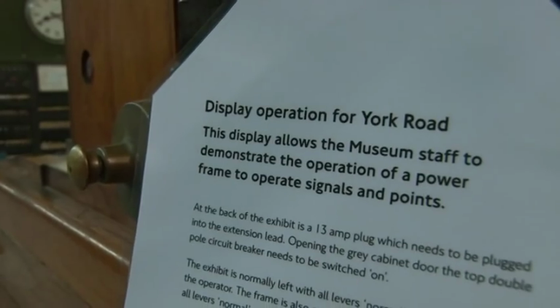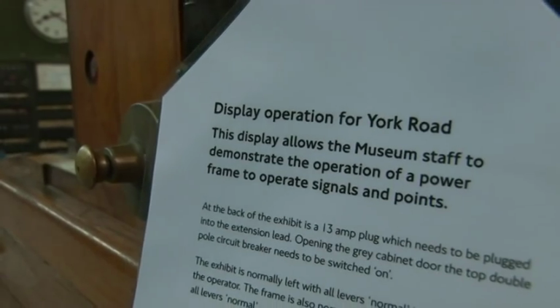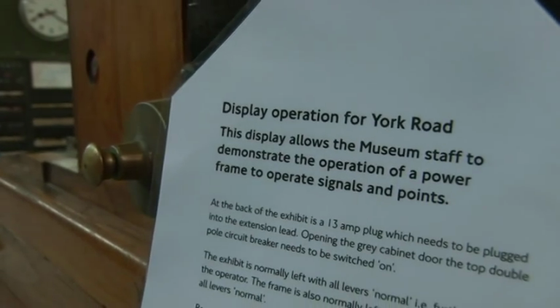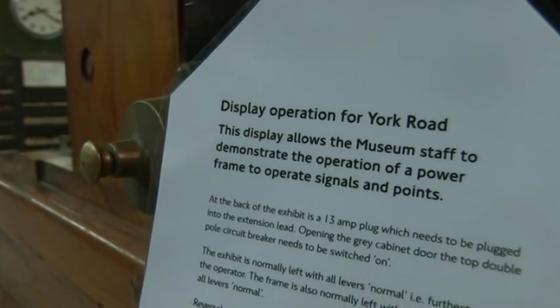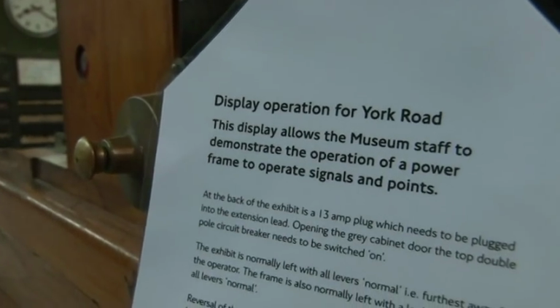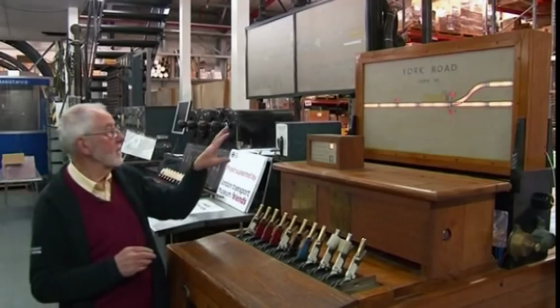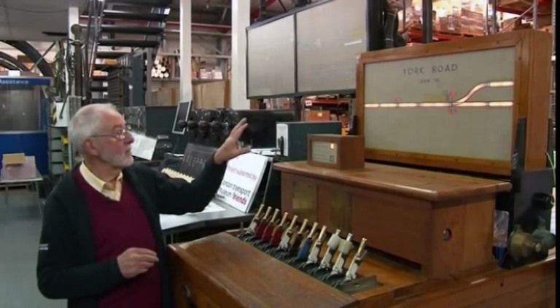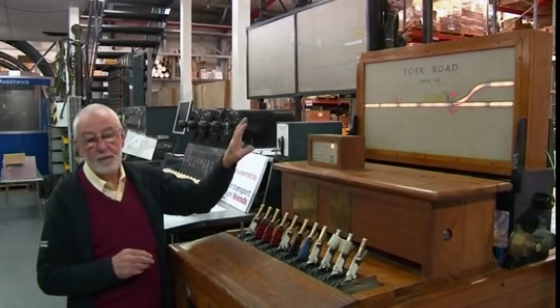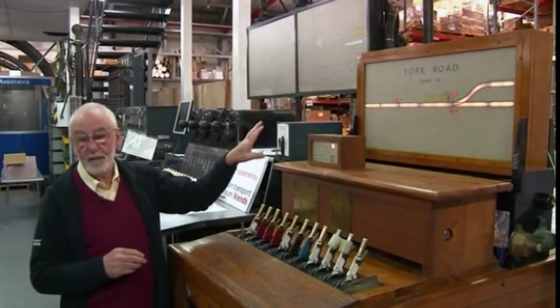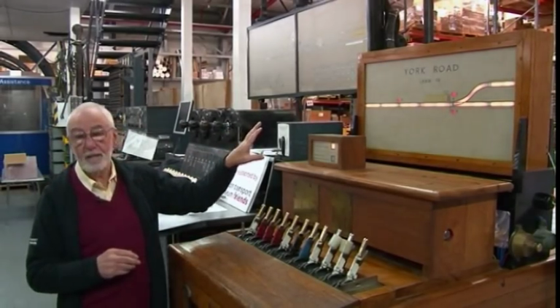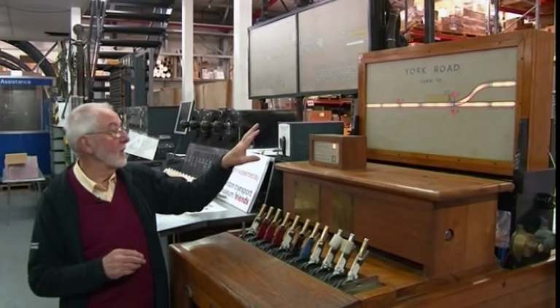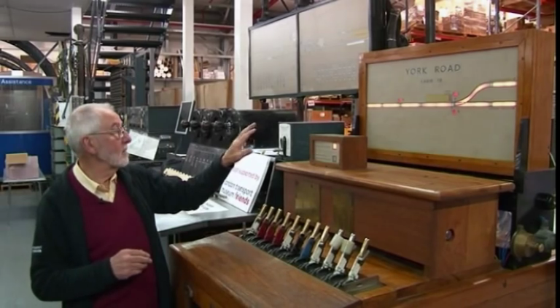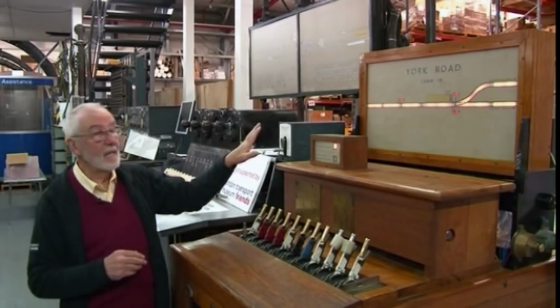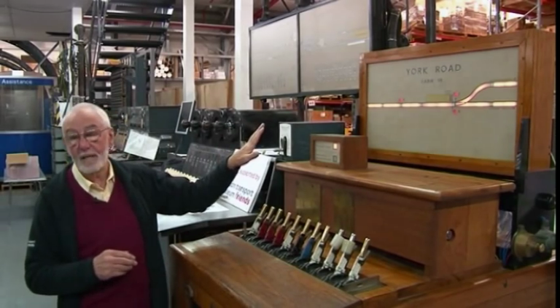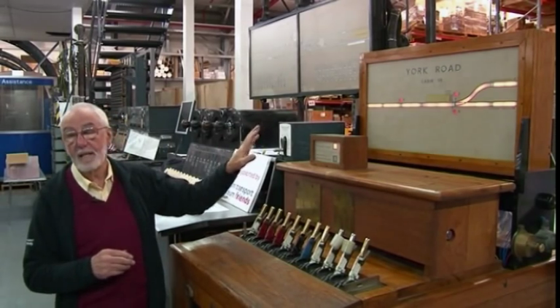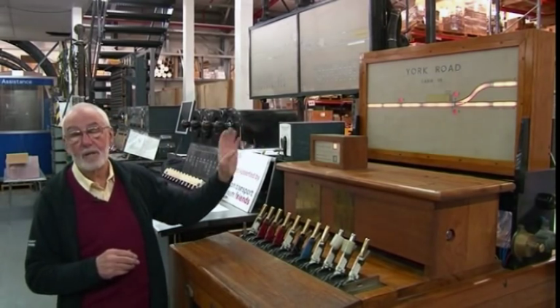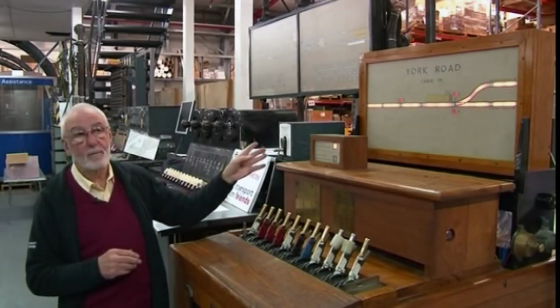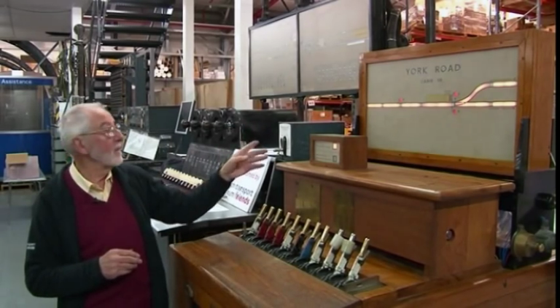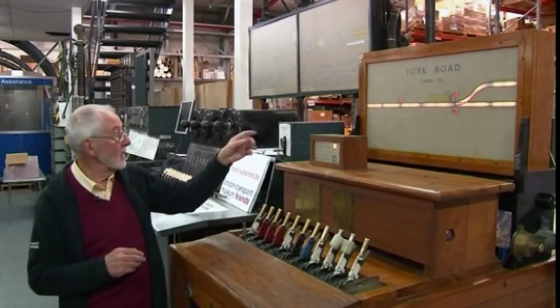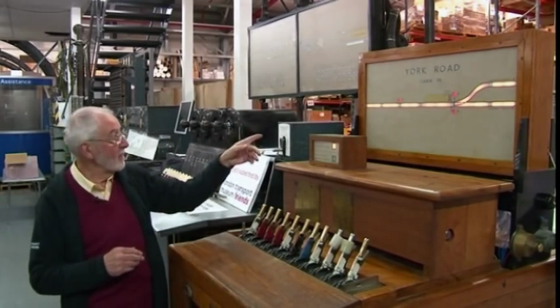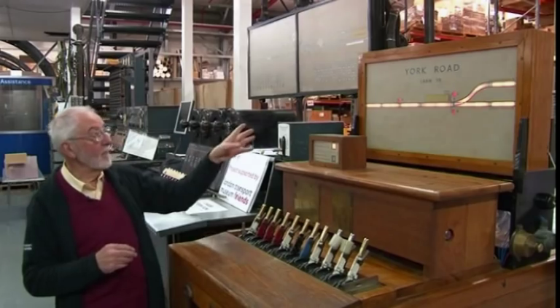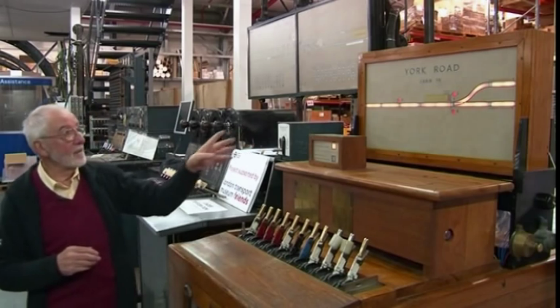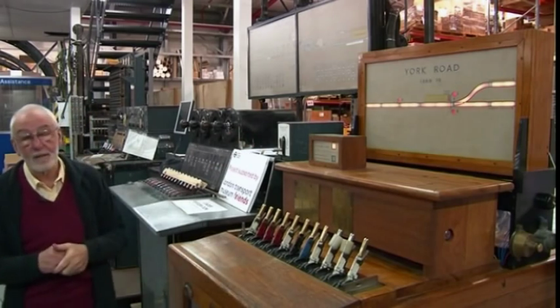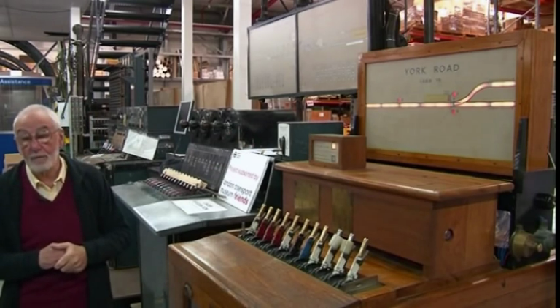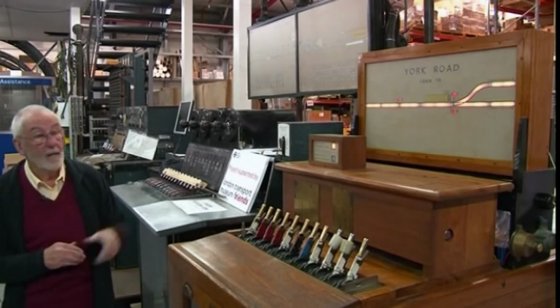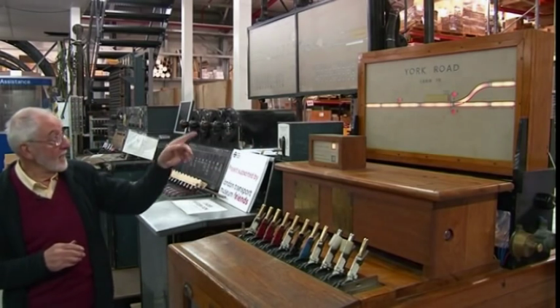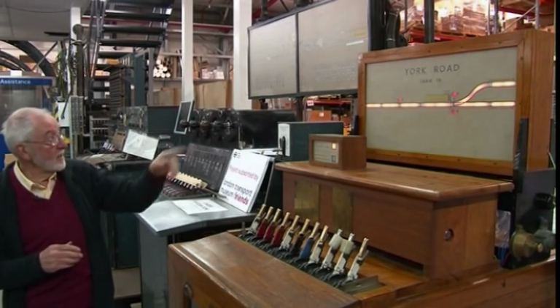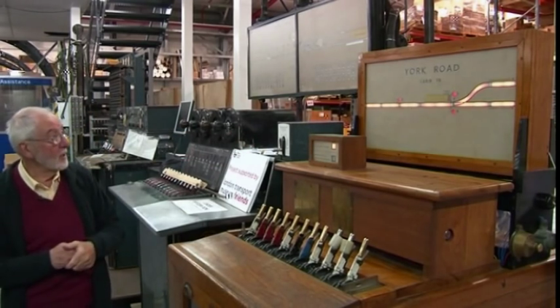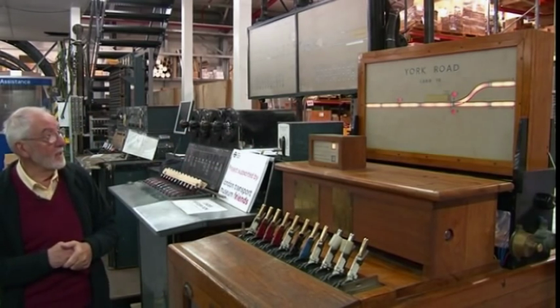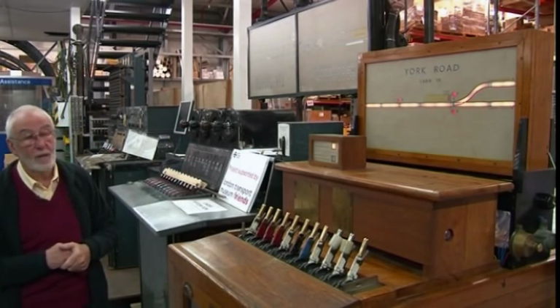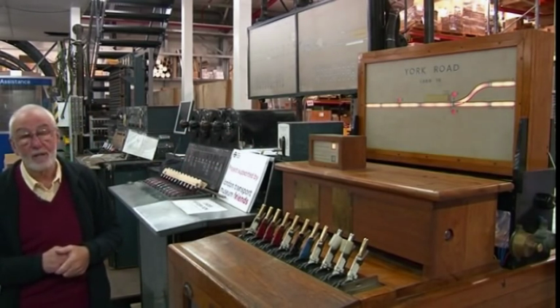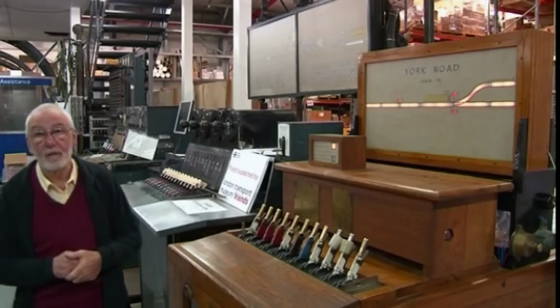On the London Underground, as opposed to the main line, the signal track circuits are shown illuminated, and when a train comes along they go out and go dark, and as each one is occupied it shows a train moving along.